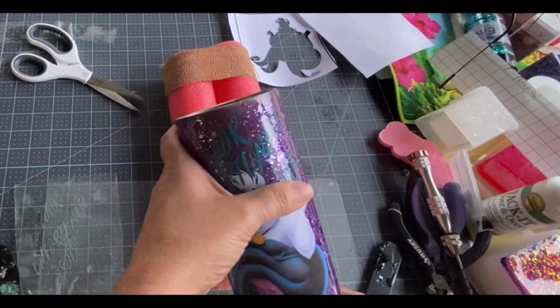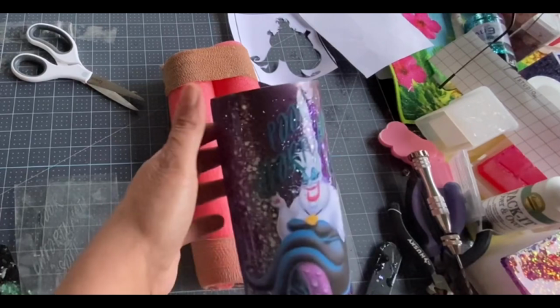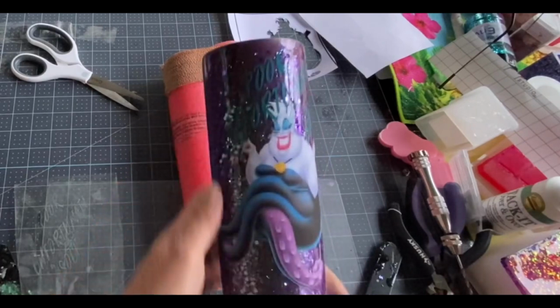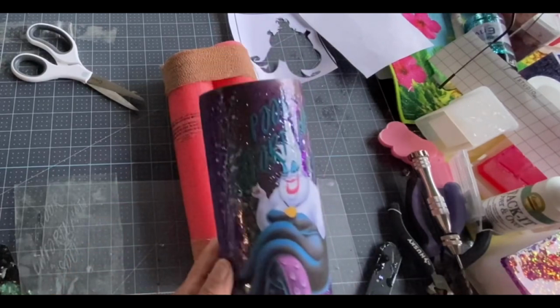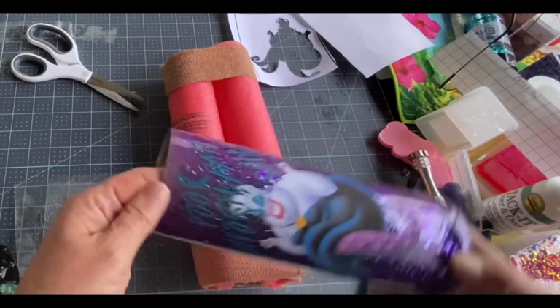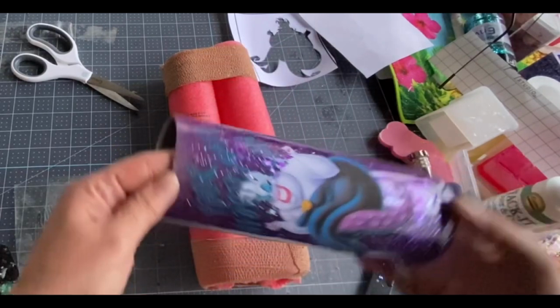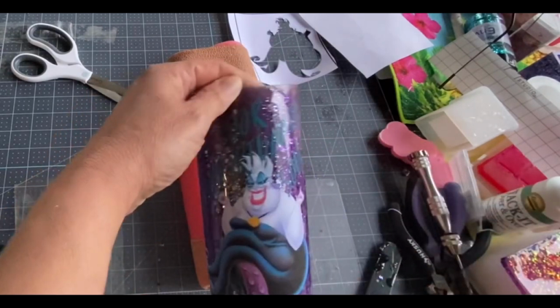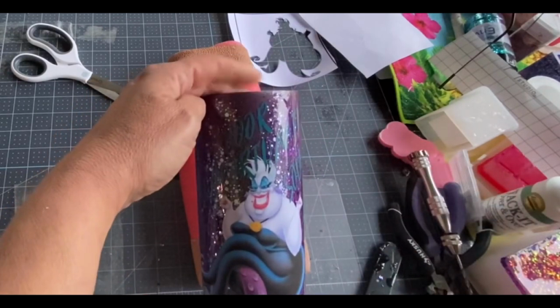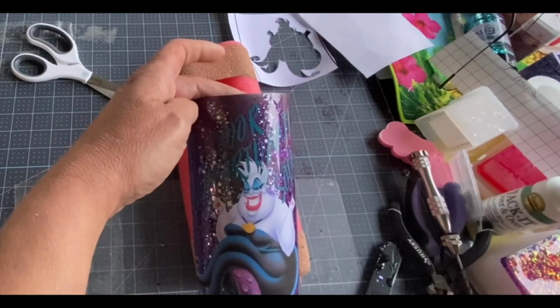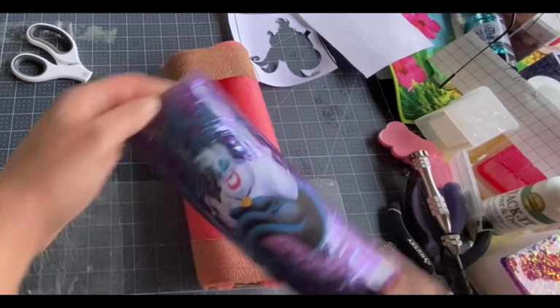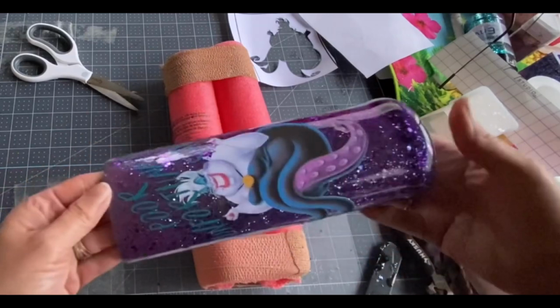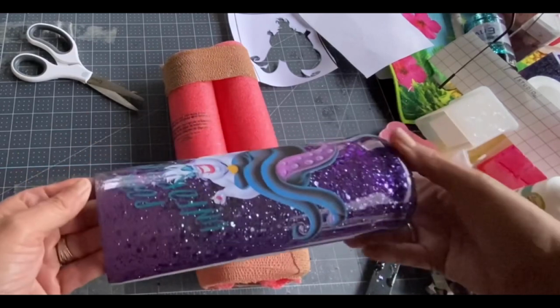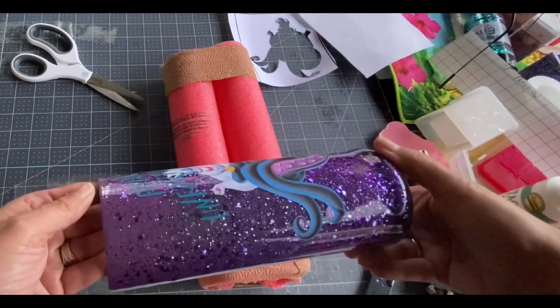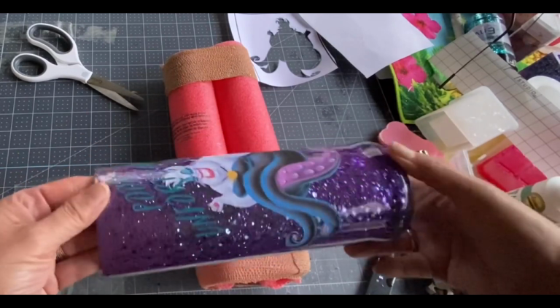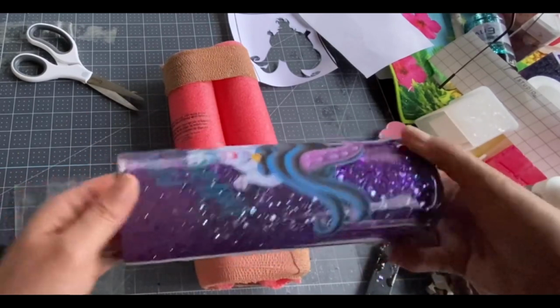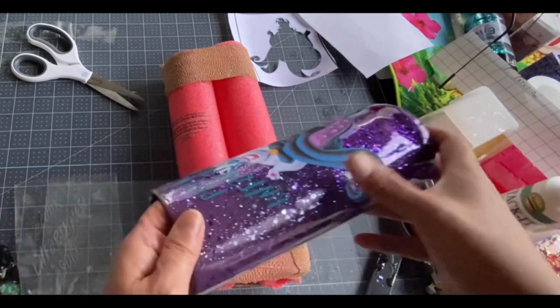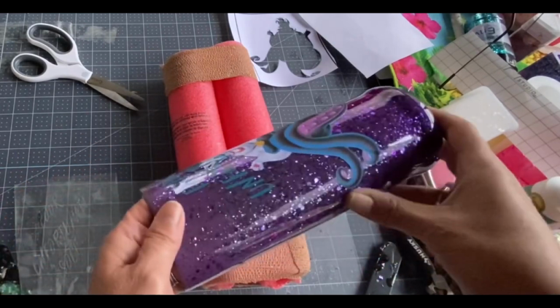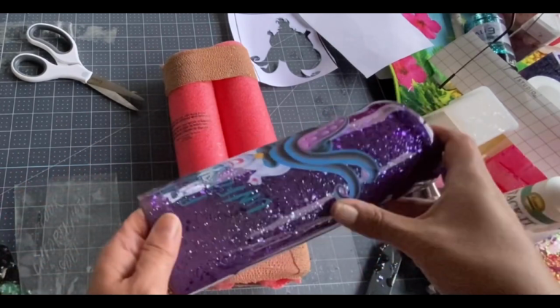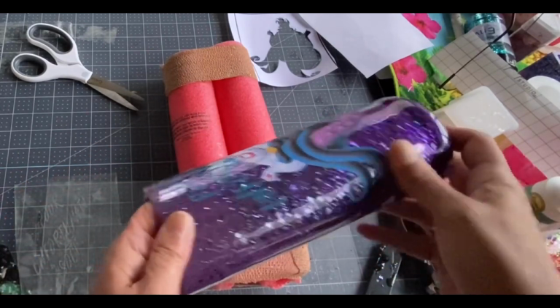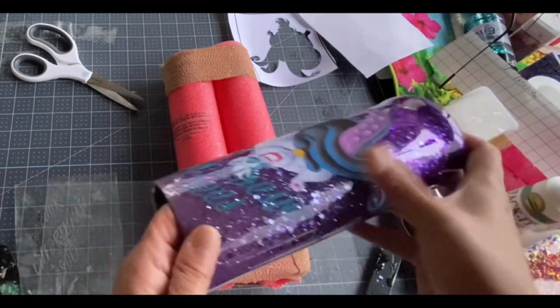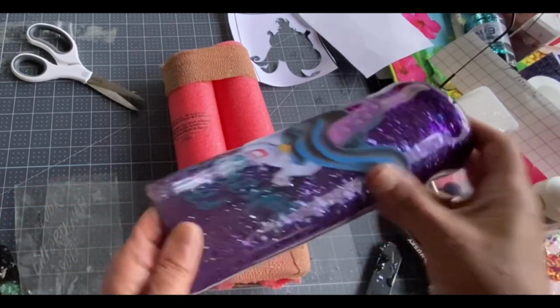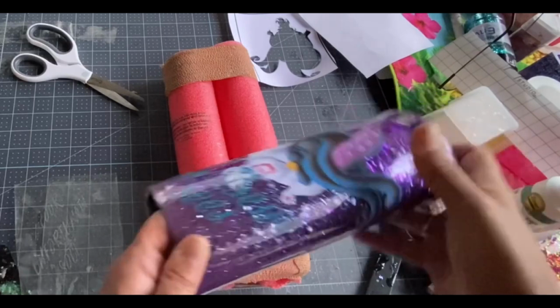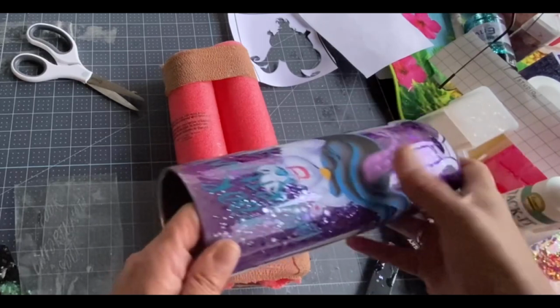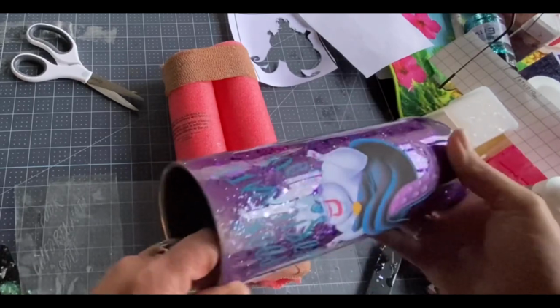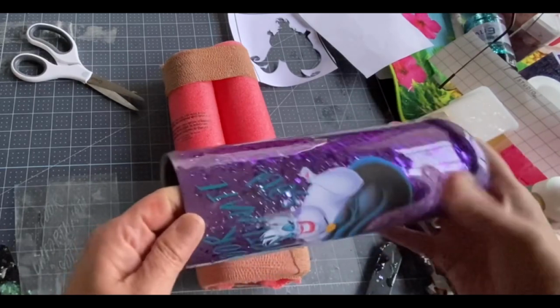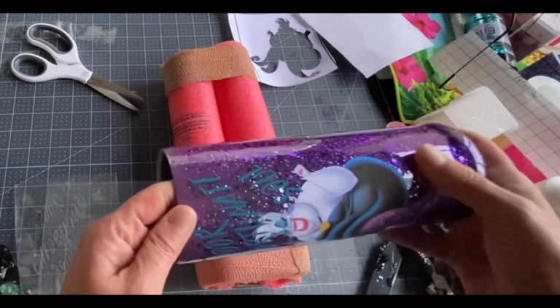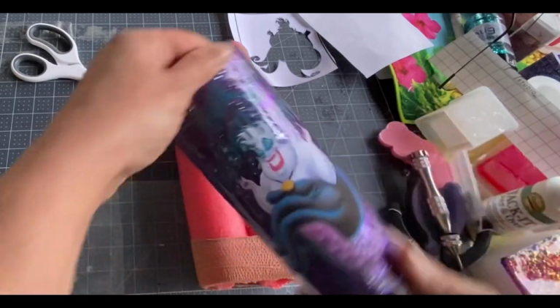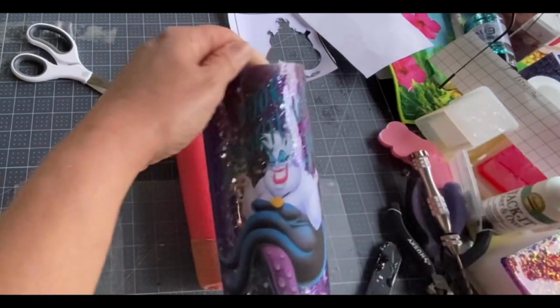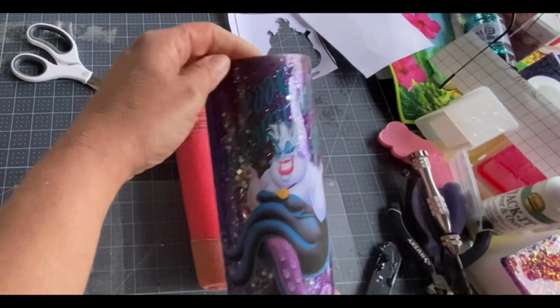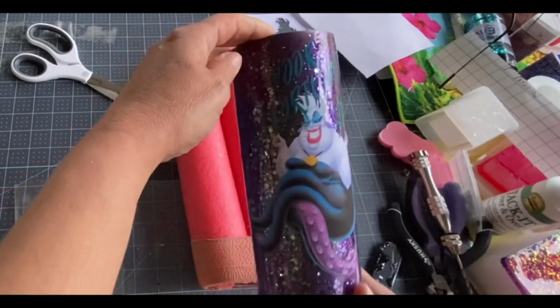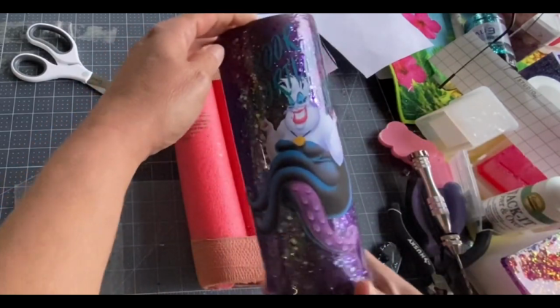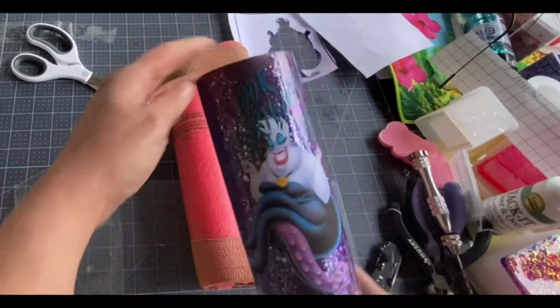This is a Poor Unfortunate Soul tumbler. There we go — we've got Ursula on there. I really like how the decal came out.